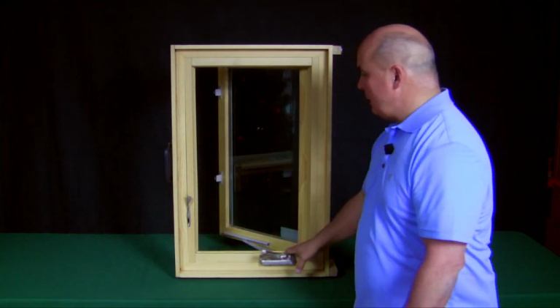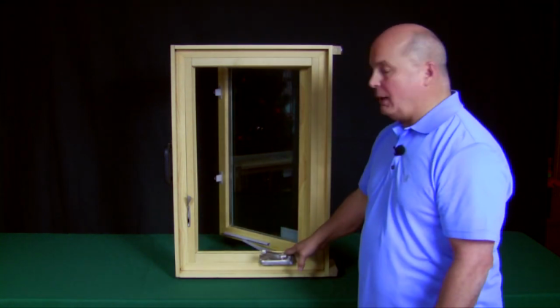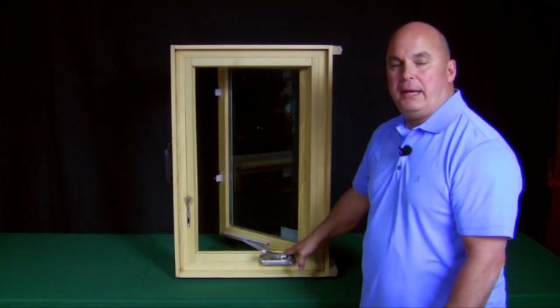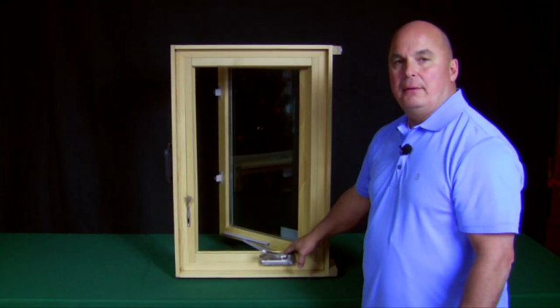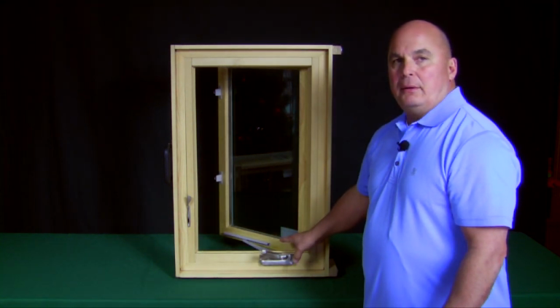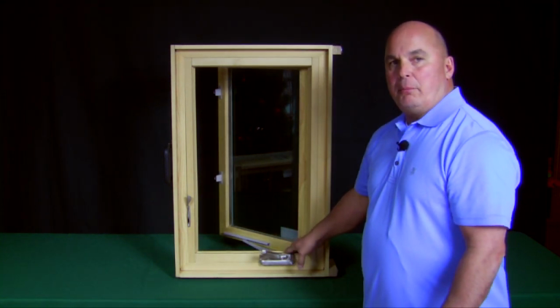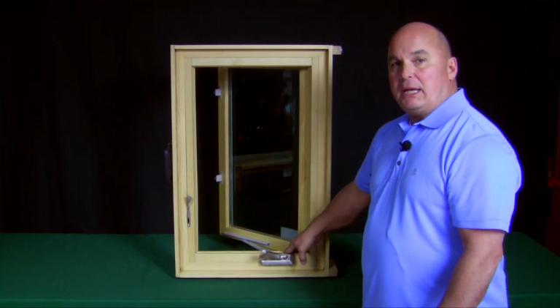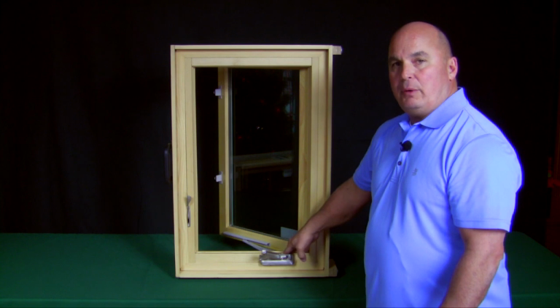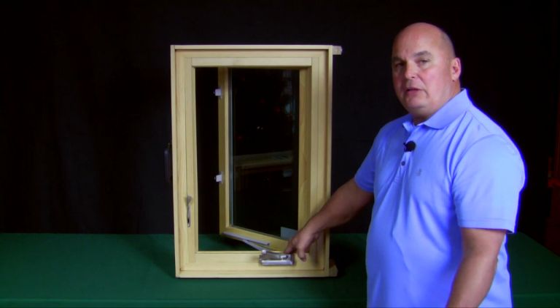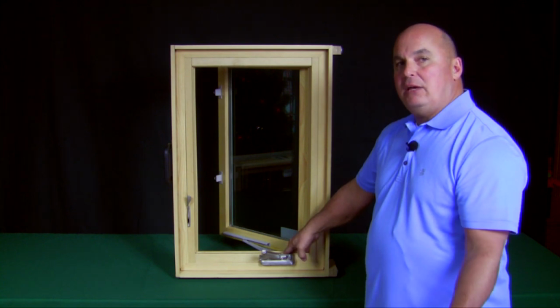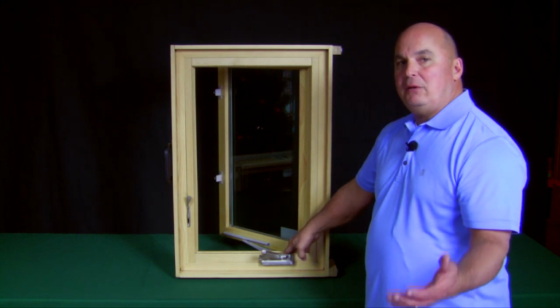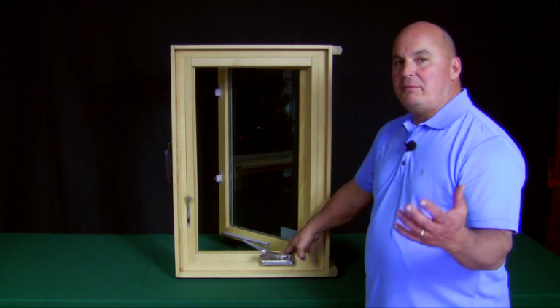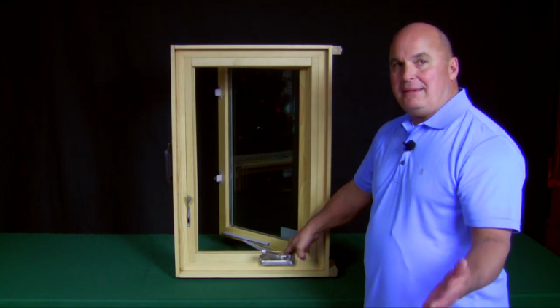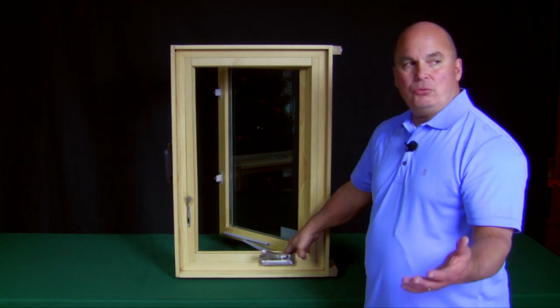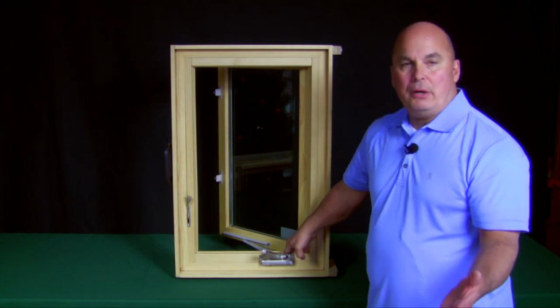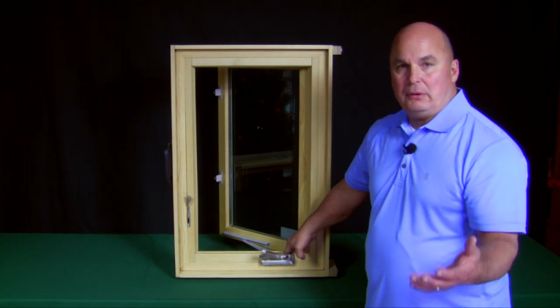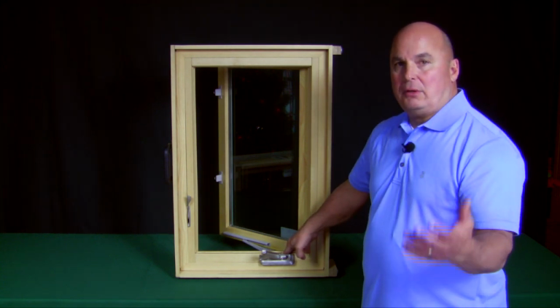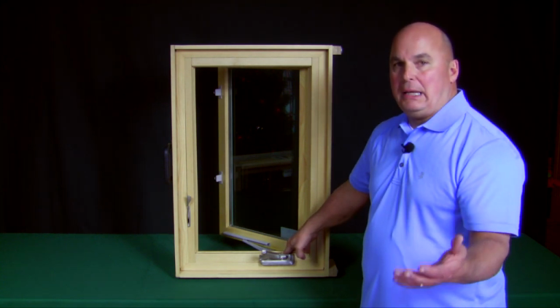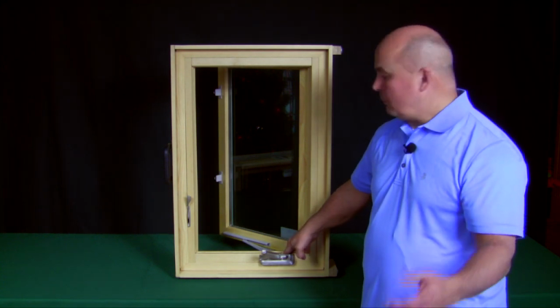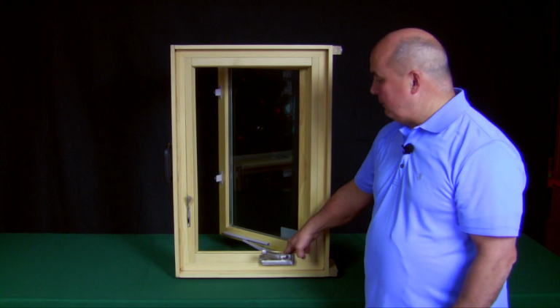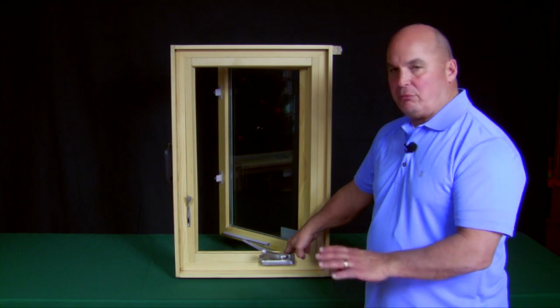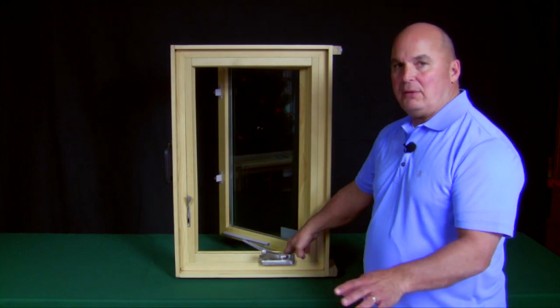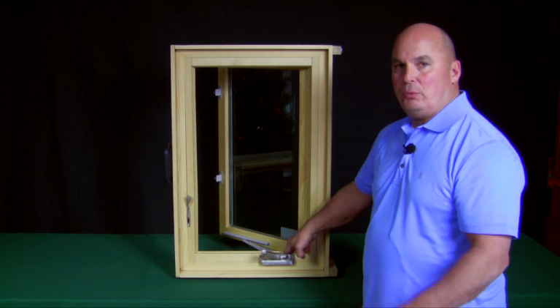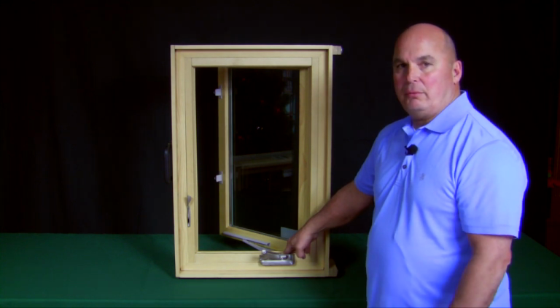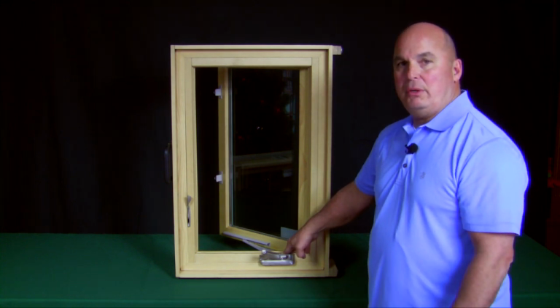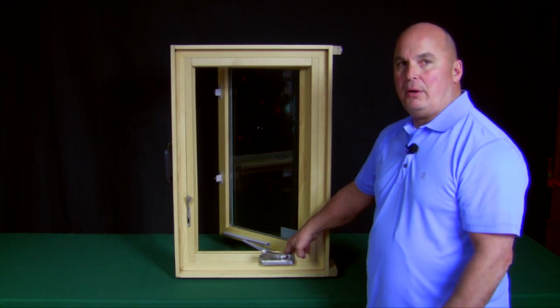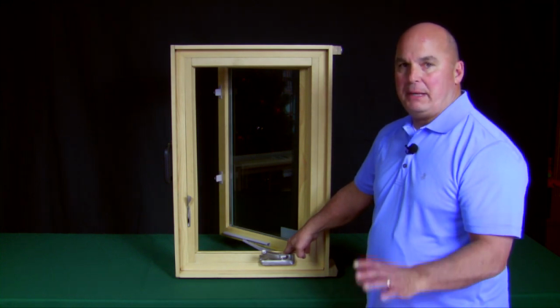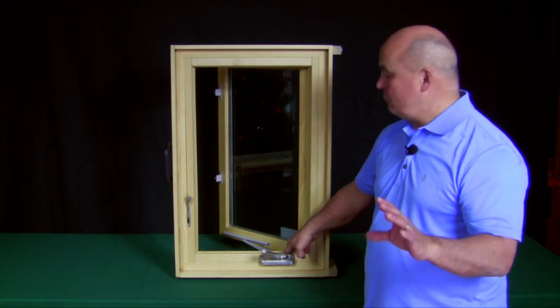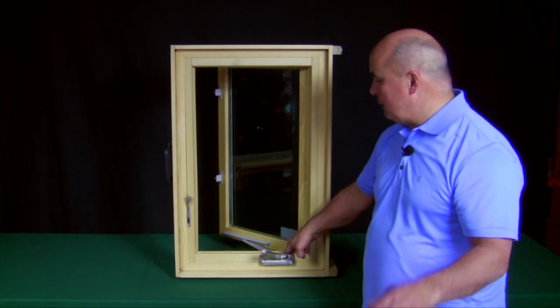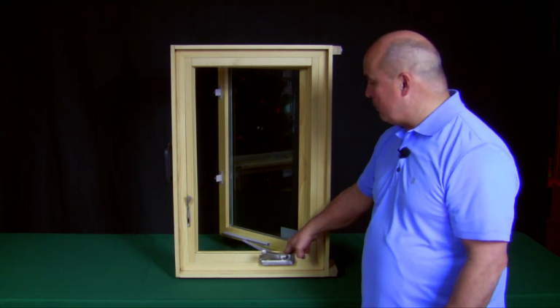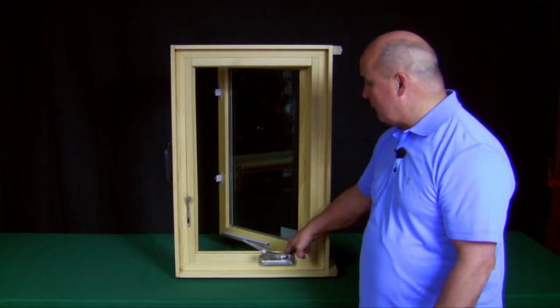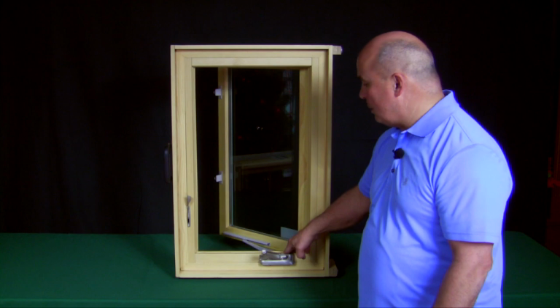I want to point out that the Marvin Casement window — the ultimate casement — is one of the easiest windows to clean in the marketplace. They redesigned this window a few years ago and it's an exceptionally nice product to be able to wash.